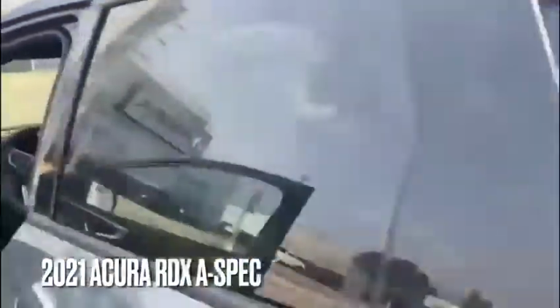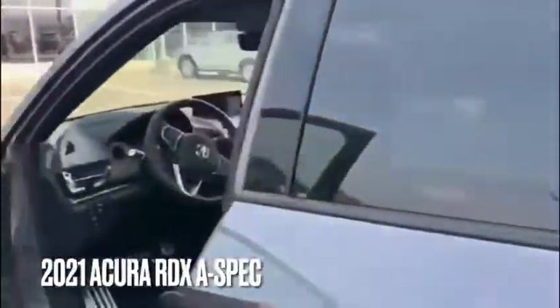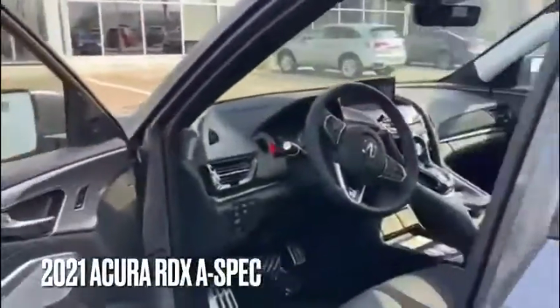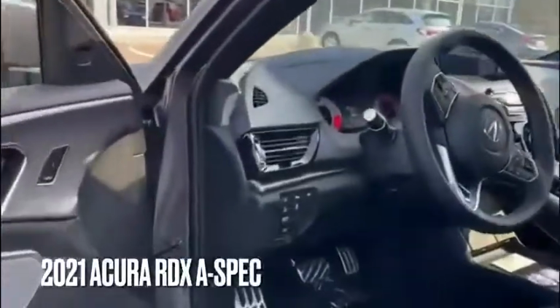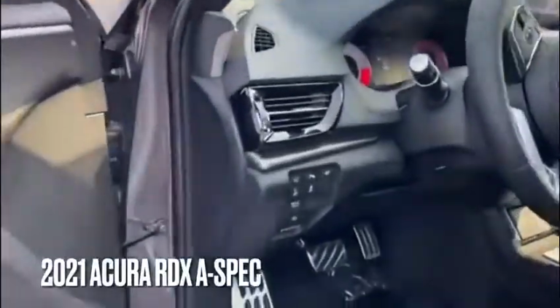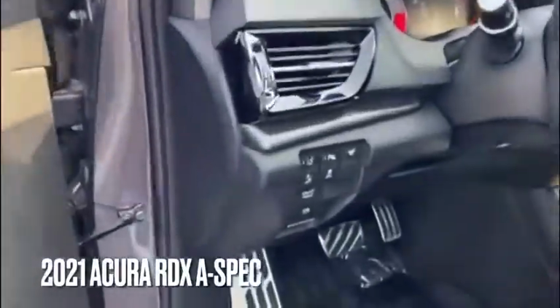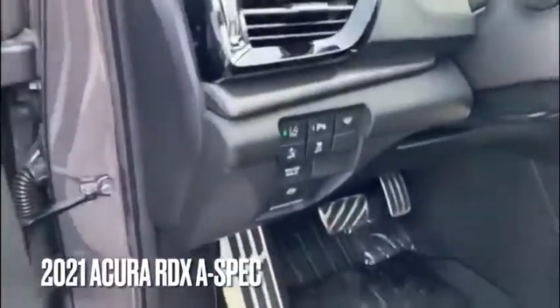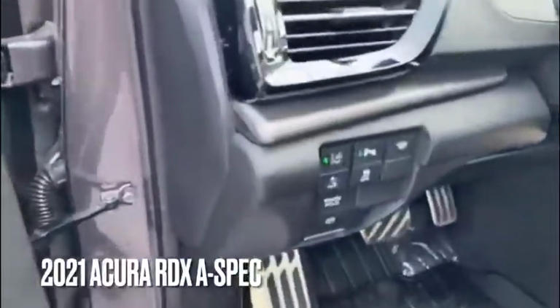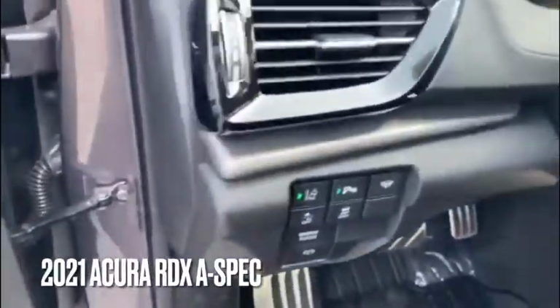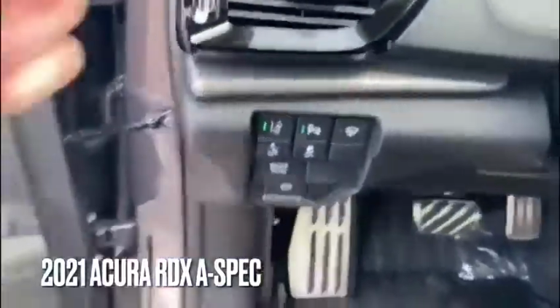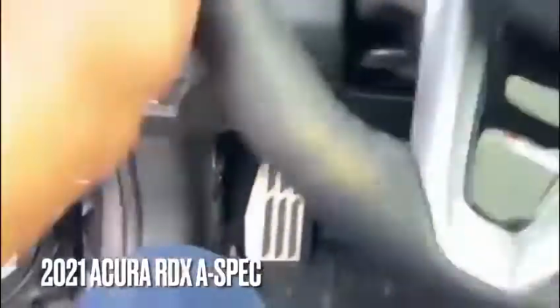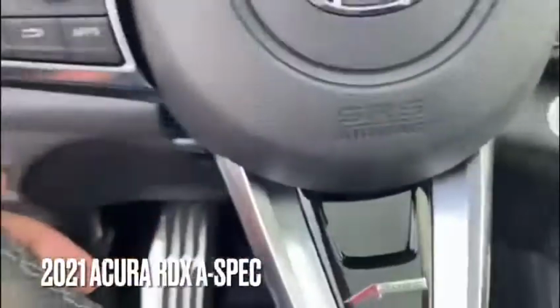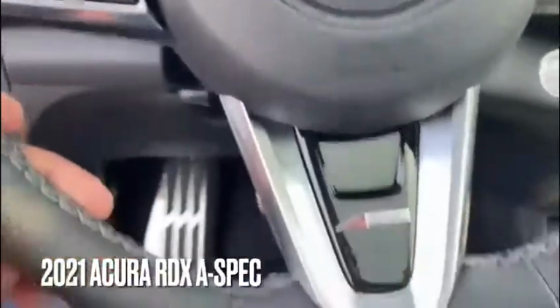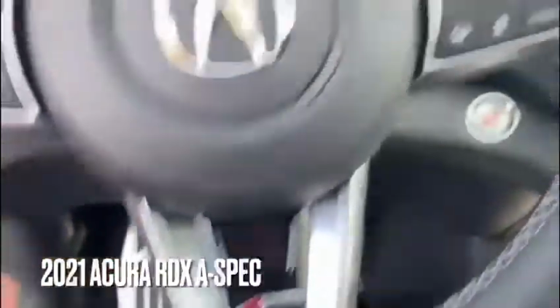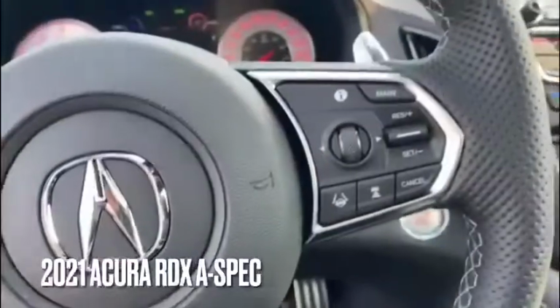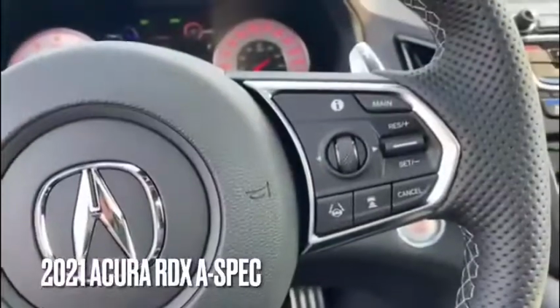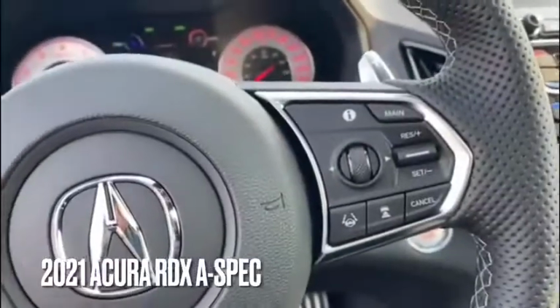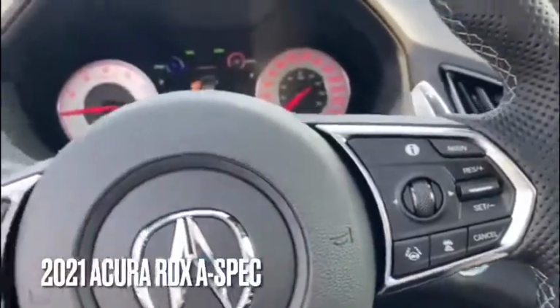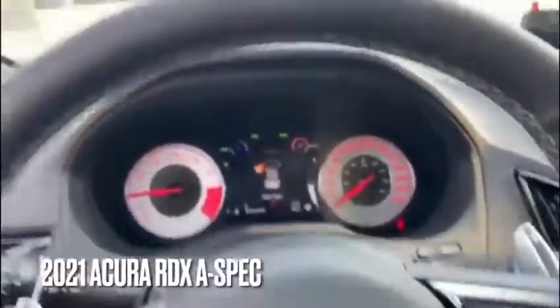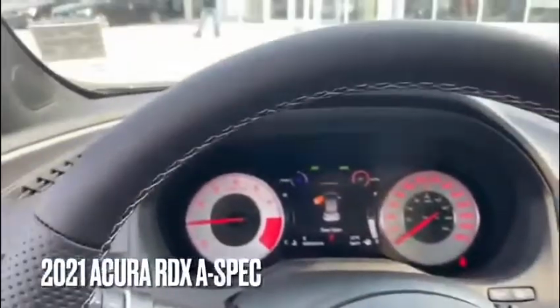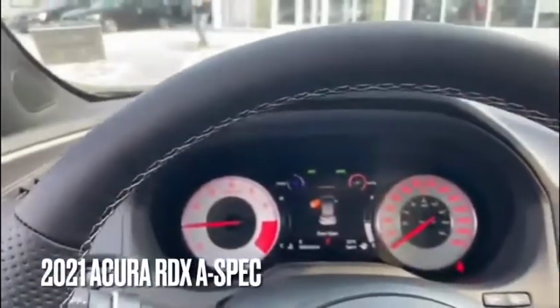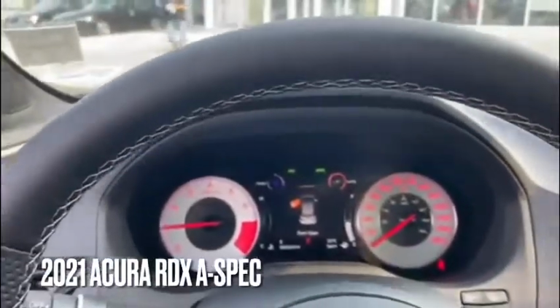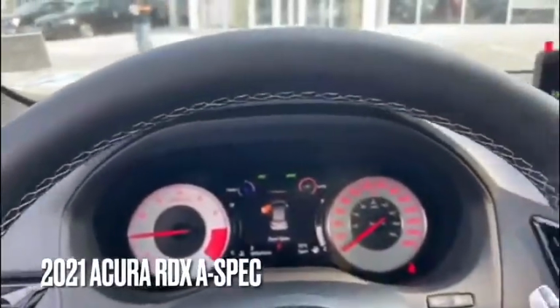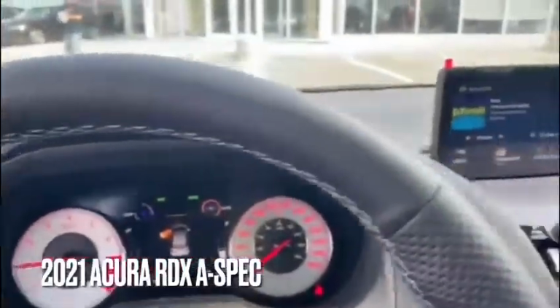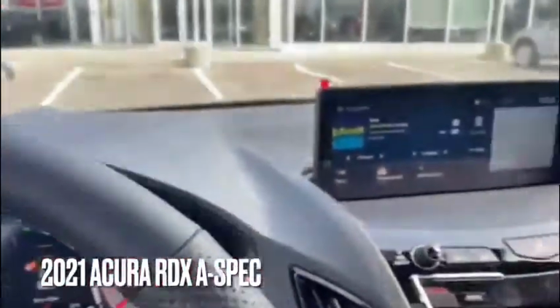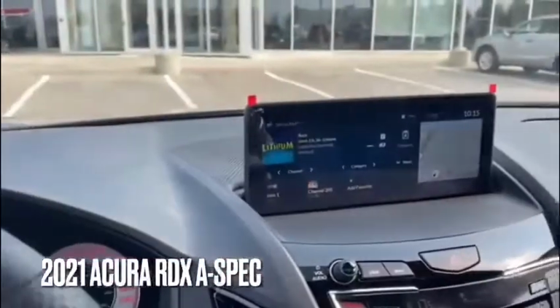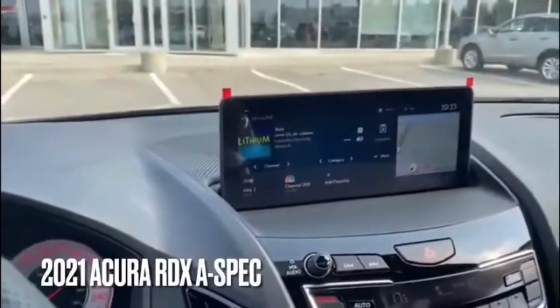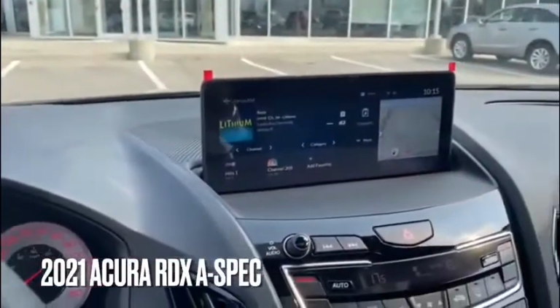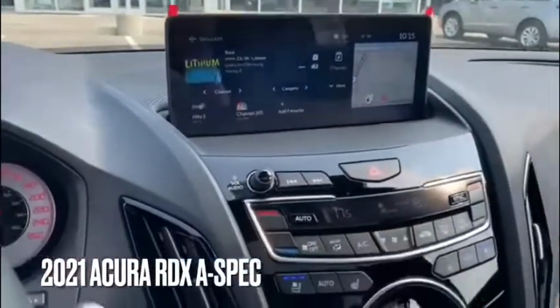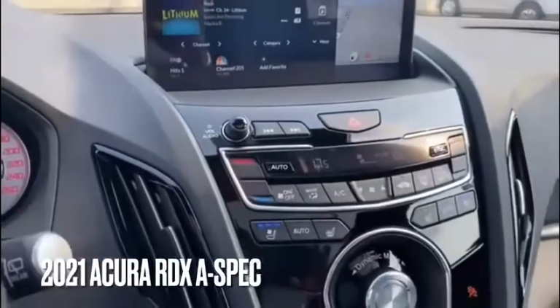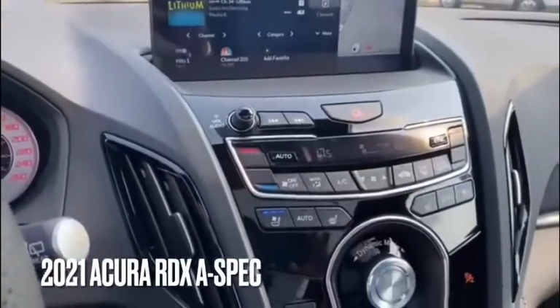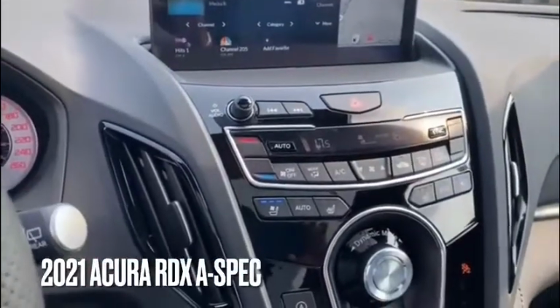When we go over to the front here, we have all of our safety features with 360 parking sensors and road departure mitigation. On the steering wheel, we have our Lane Keep Assist, Adaptive Cruise Control, Cruise Control settings, and nice sporty gear shifts.